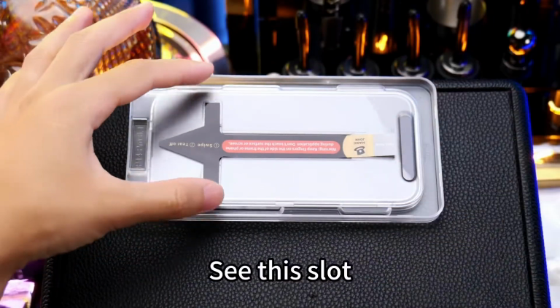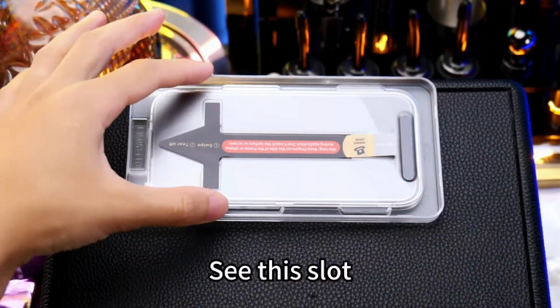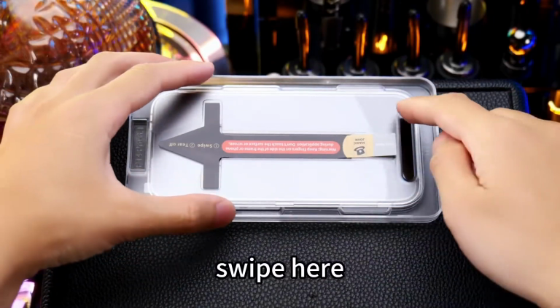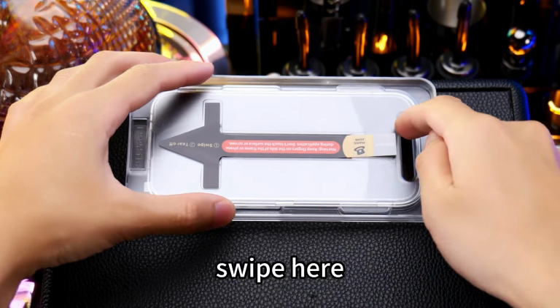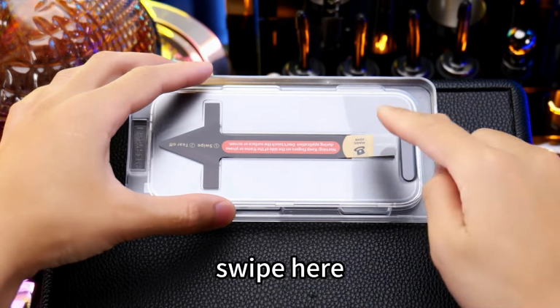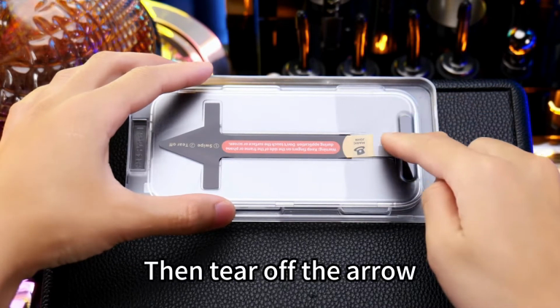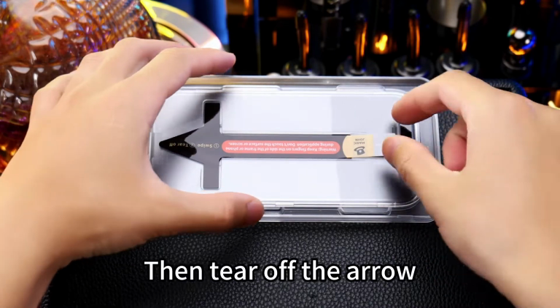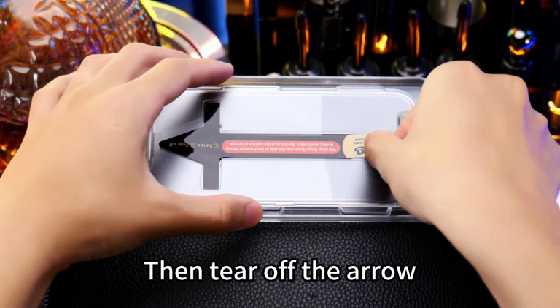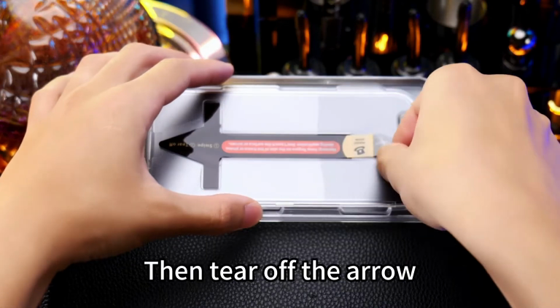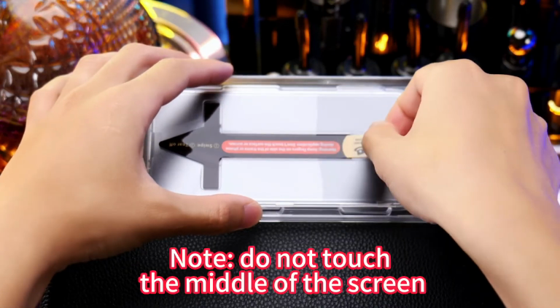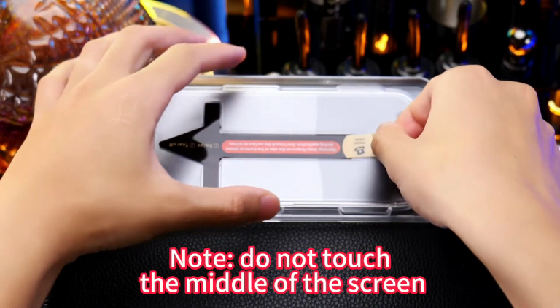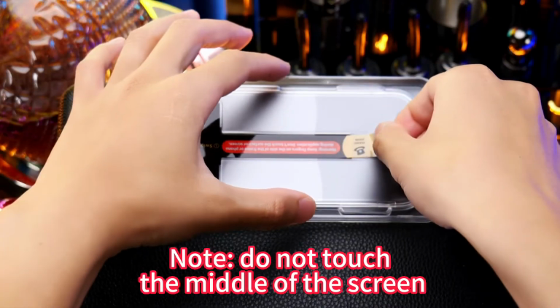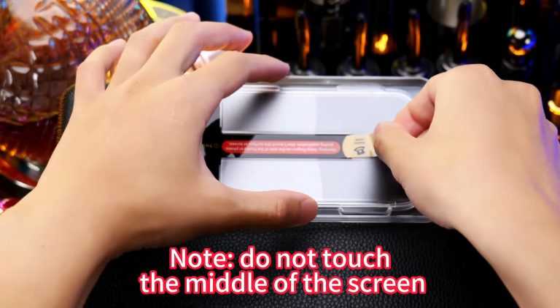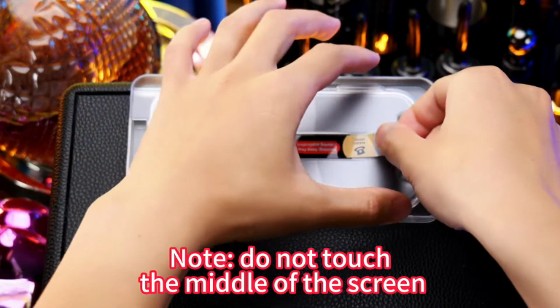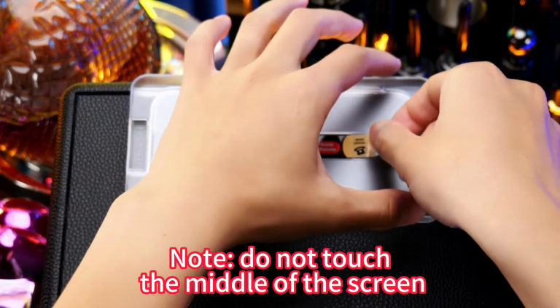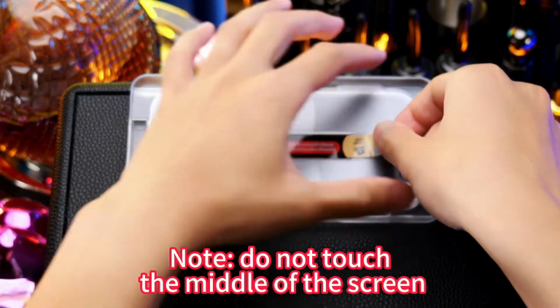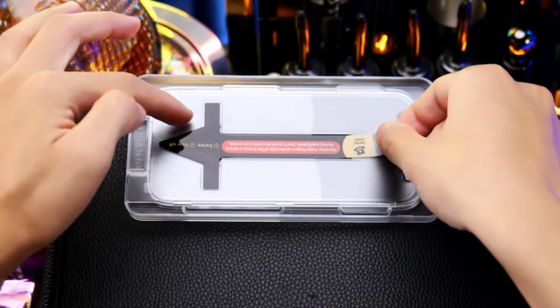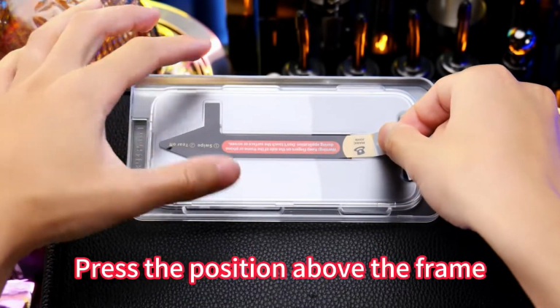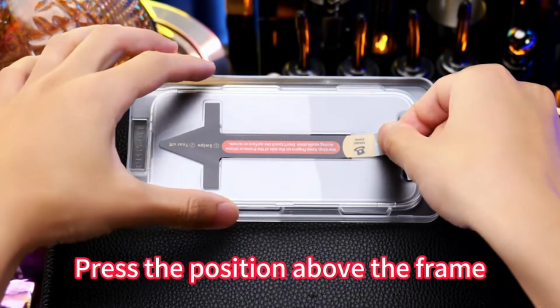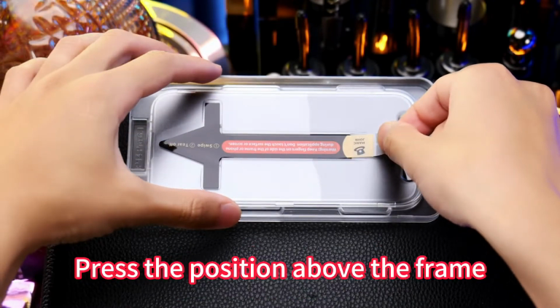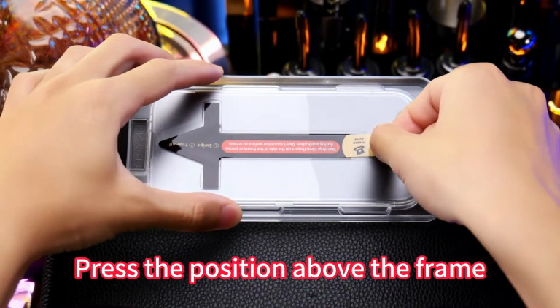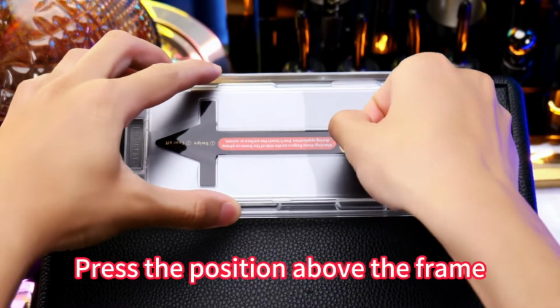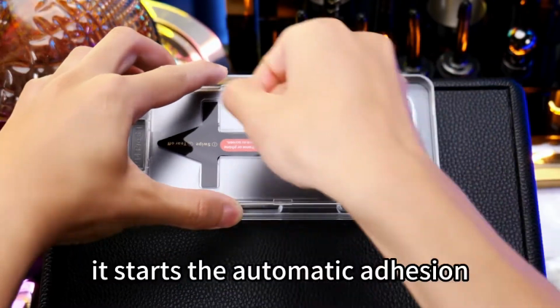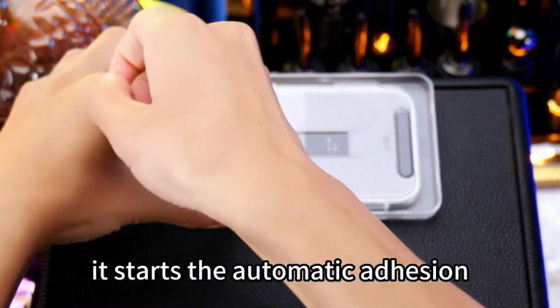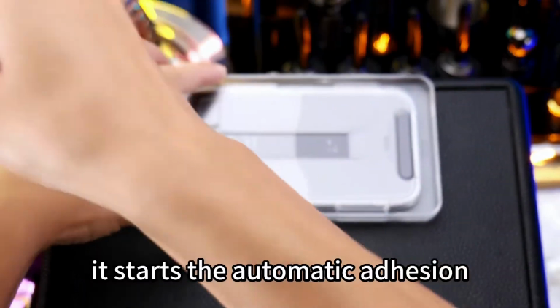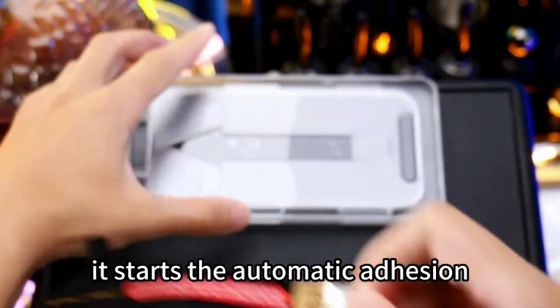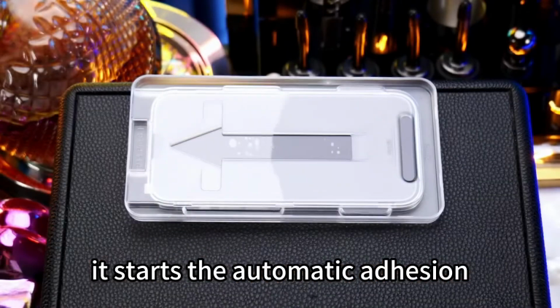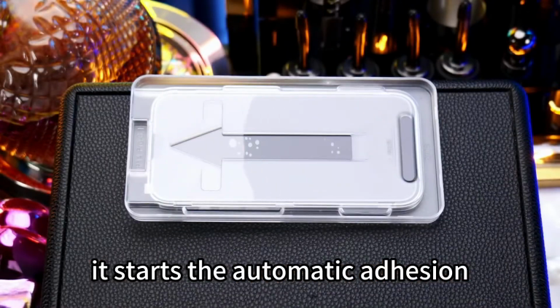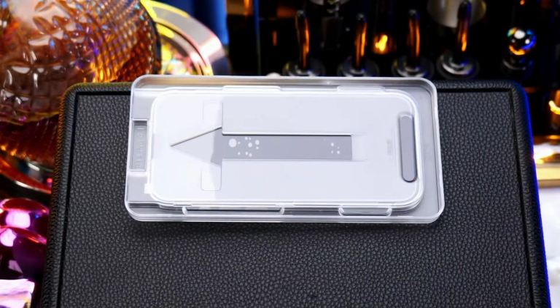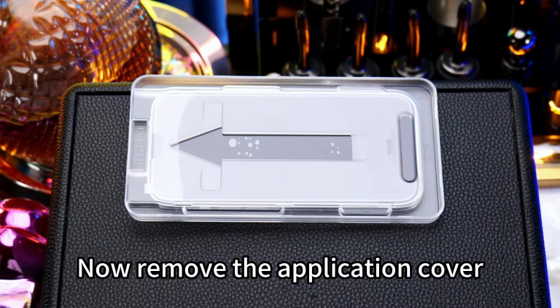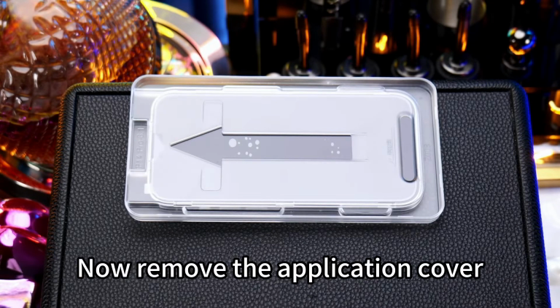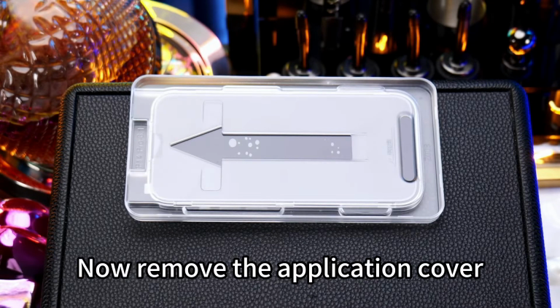See this slot? Swipe here. Then tear off the arrow. Note, do not touch the middle of the screen. Press the position above the frame — it starts the automatic adhesion. Now remove the application cover.